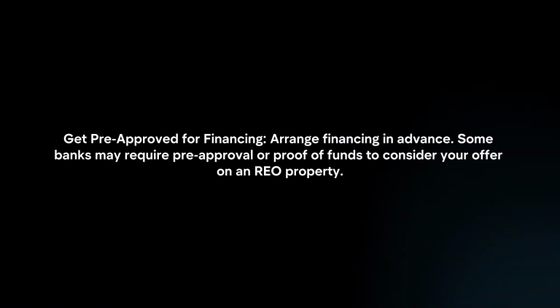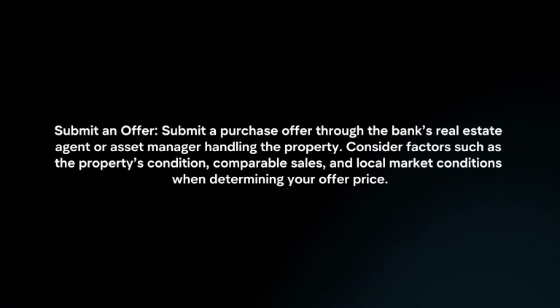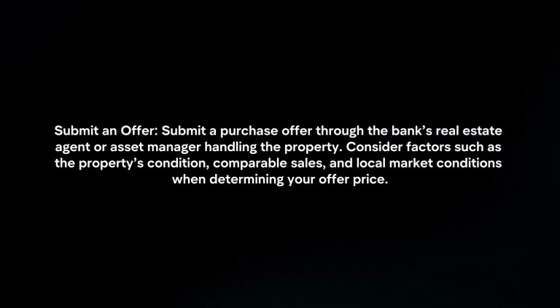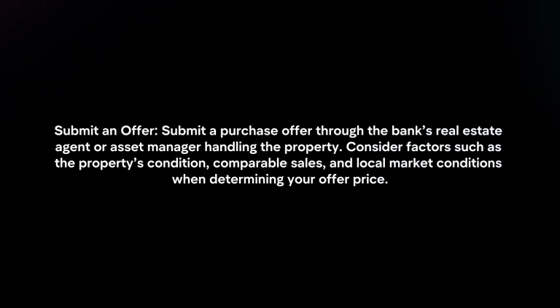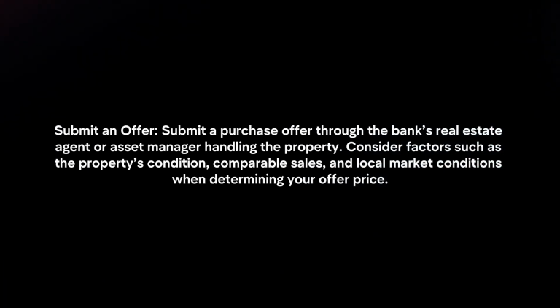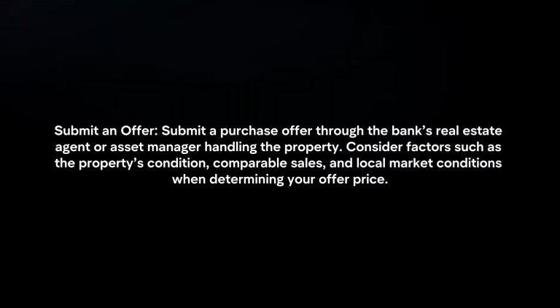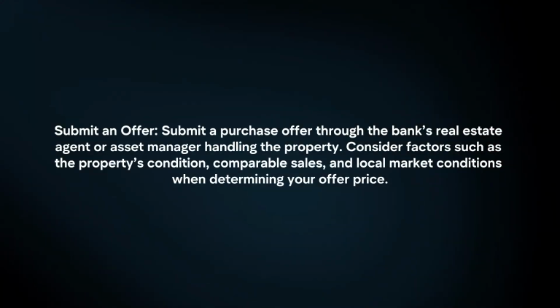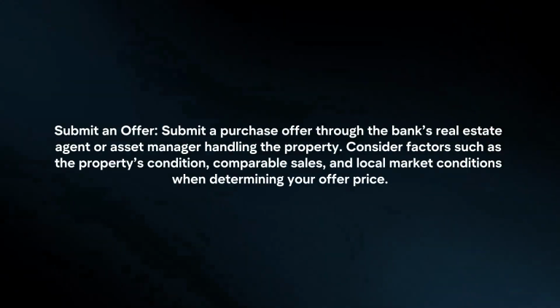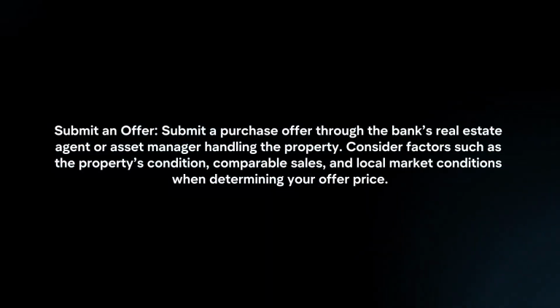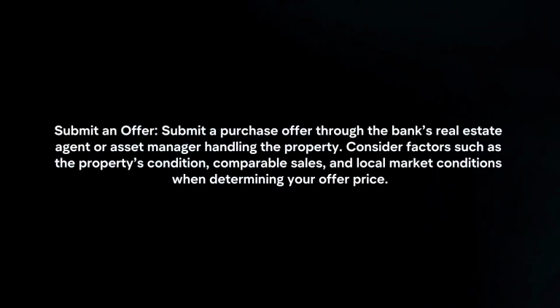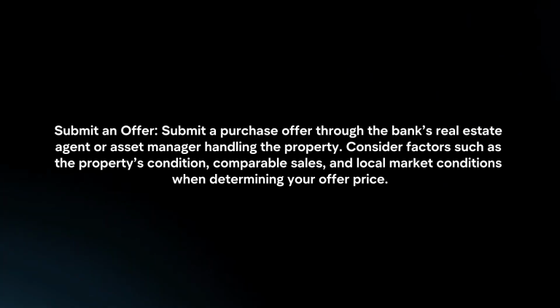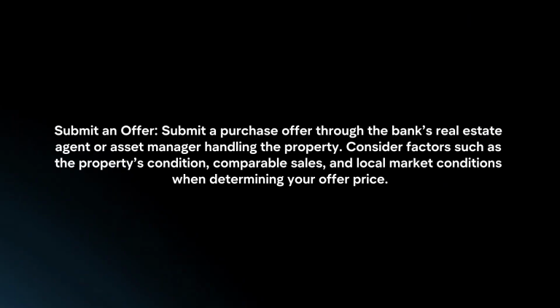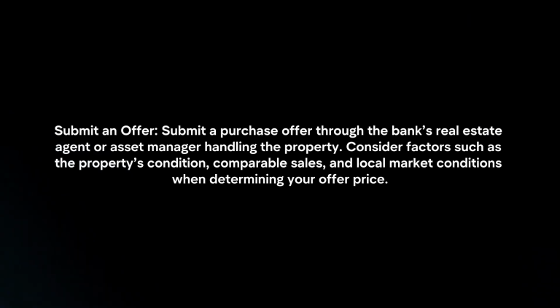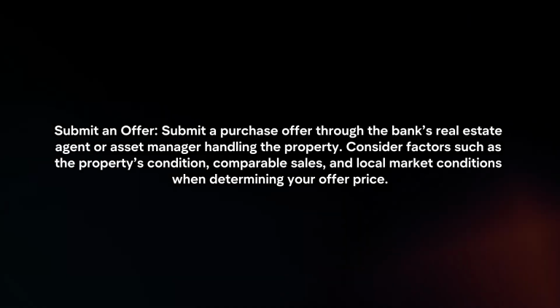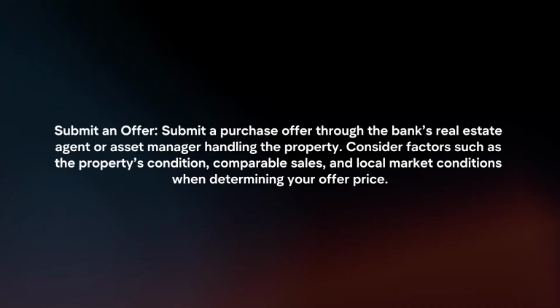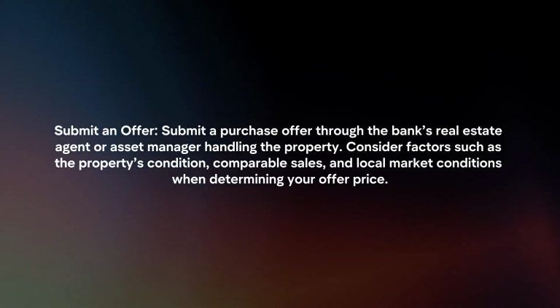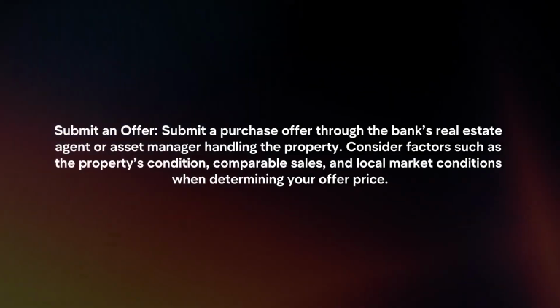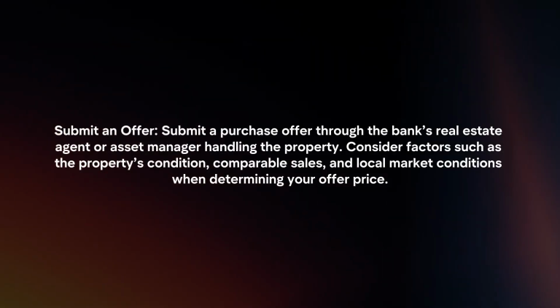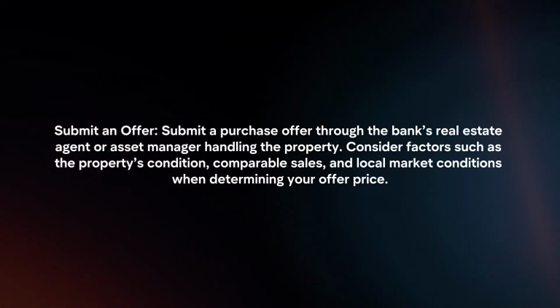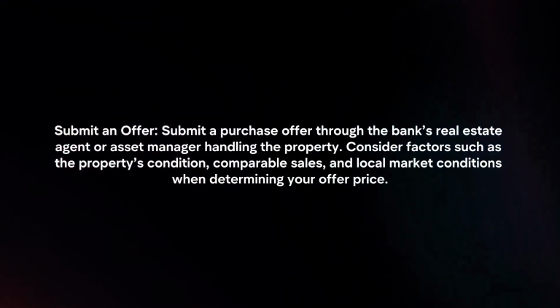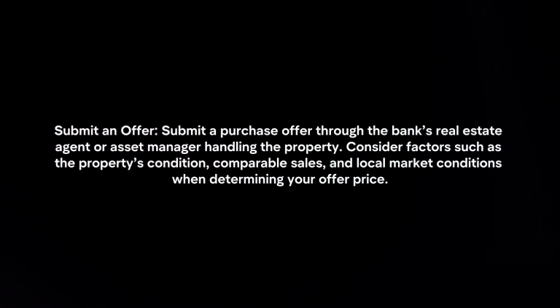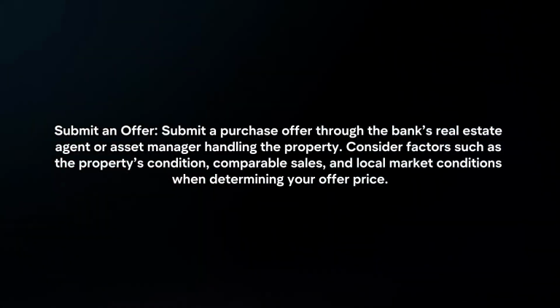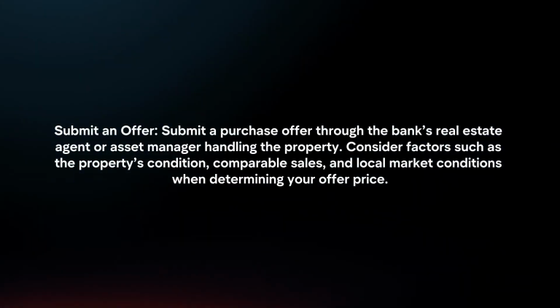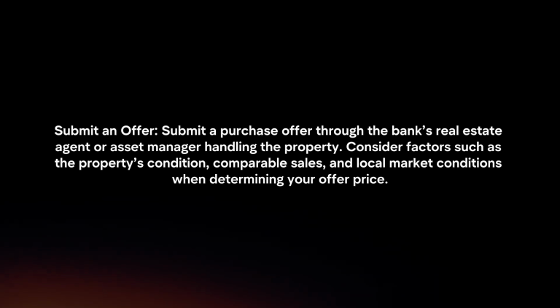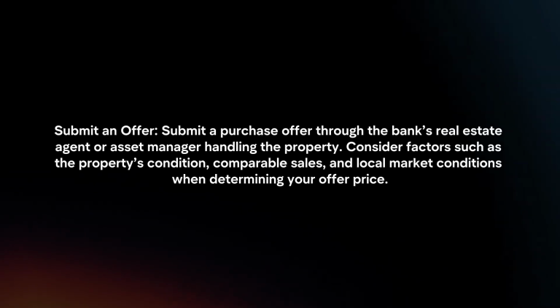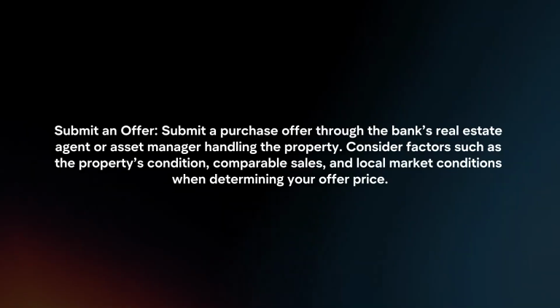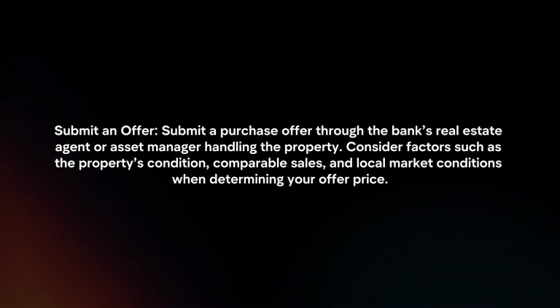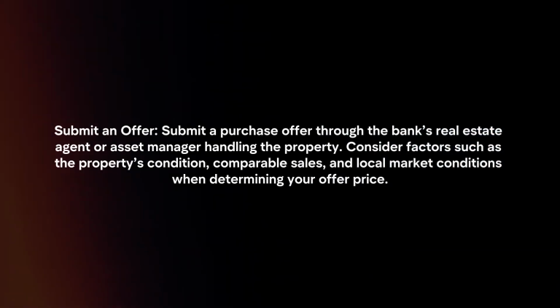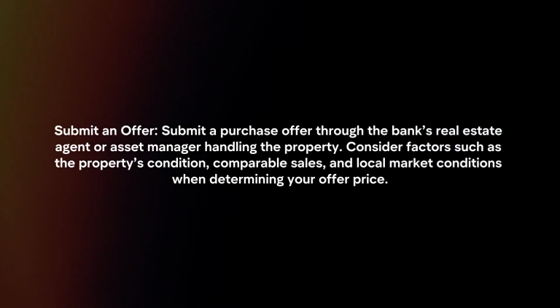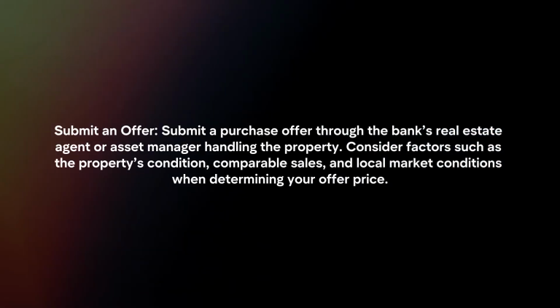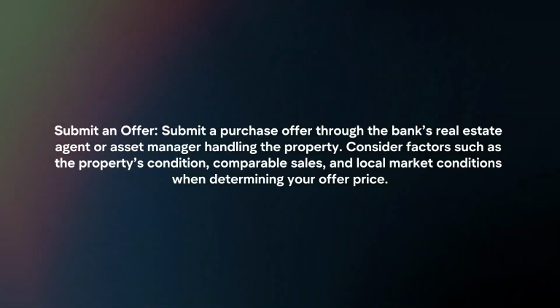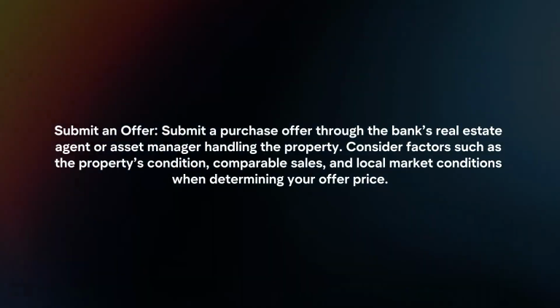Submit an offer: submit a purchase offer through the bank's real estate agent or asset manager handling the property. Consider factors such as the property's condition, comparable sales, and local market conditions when determining your offer price.